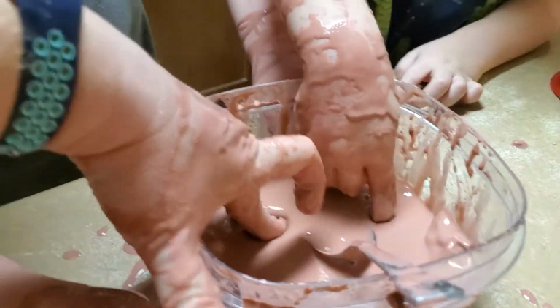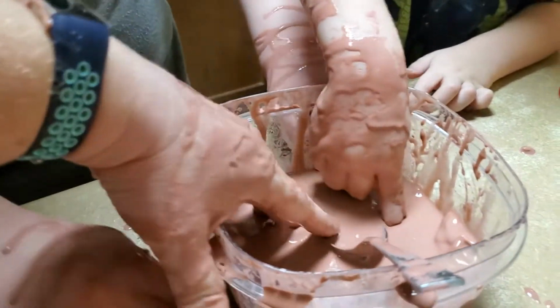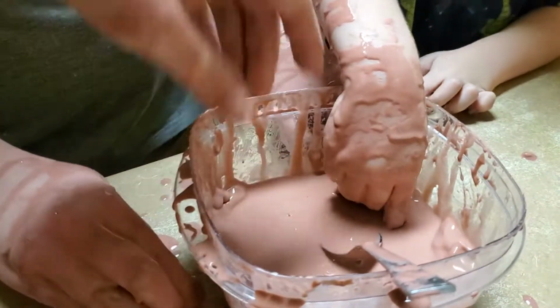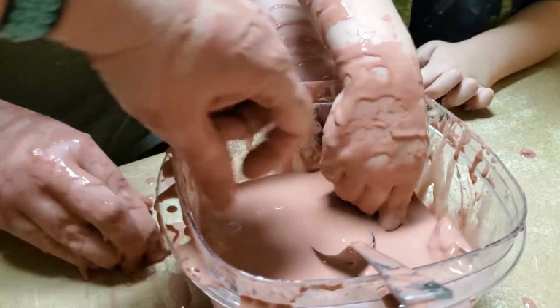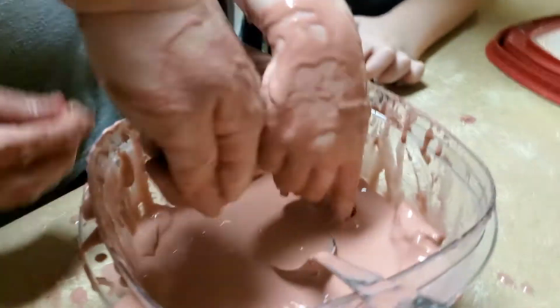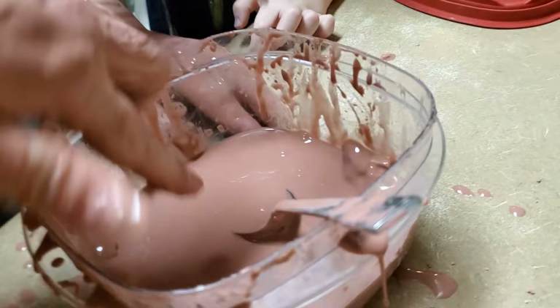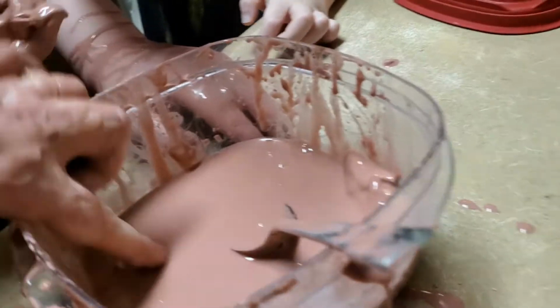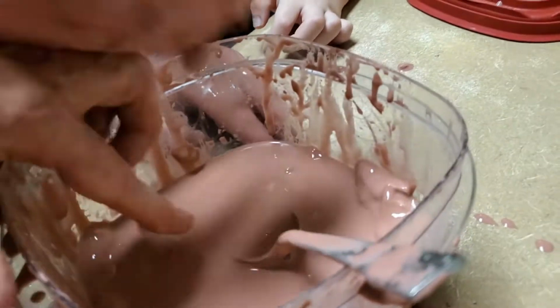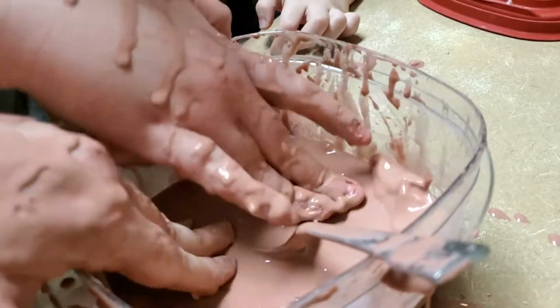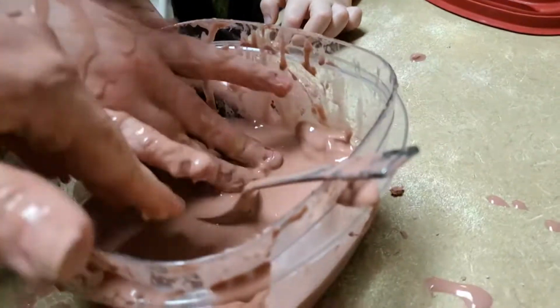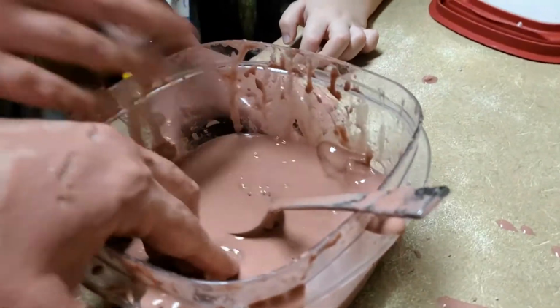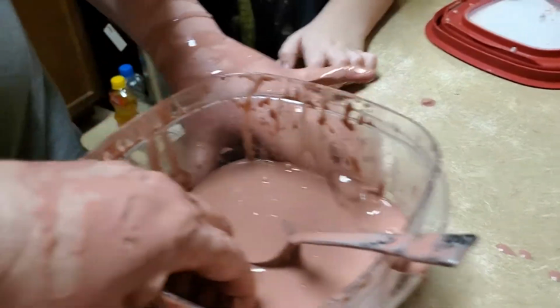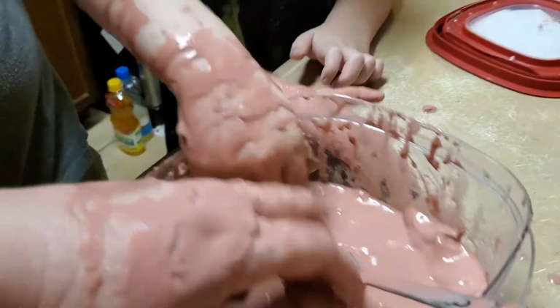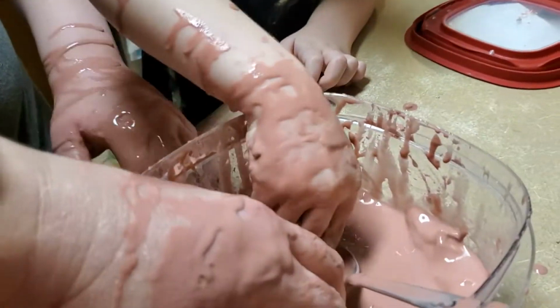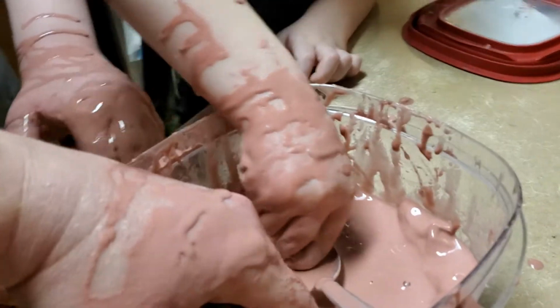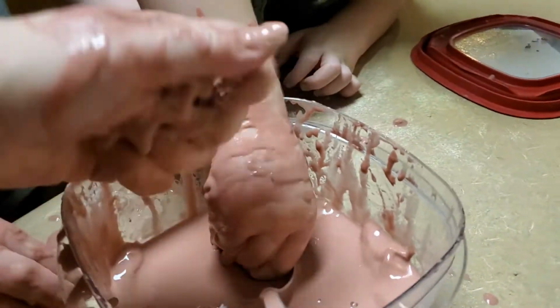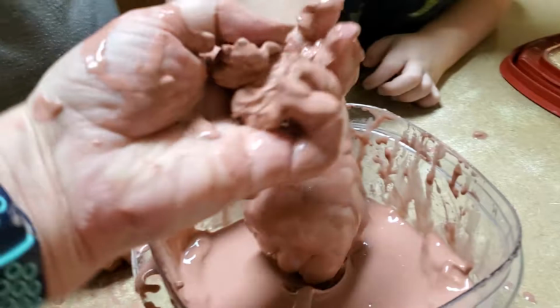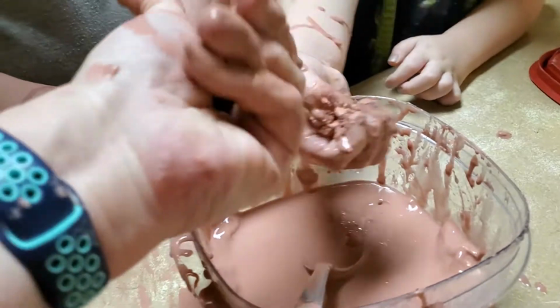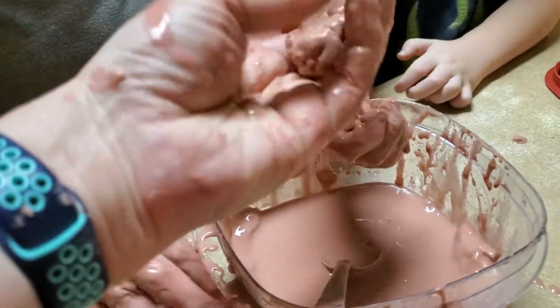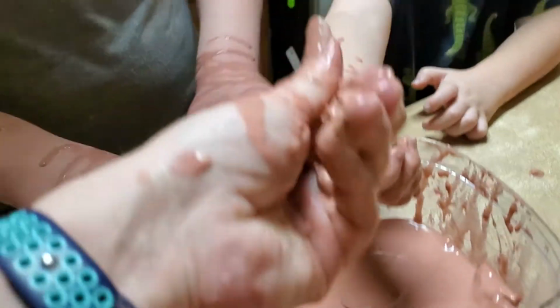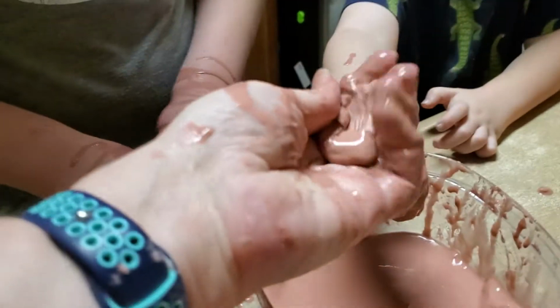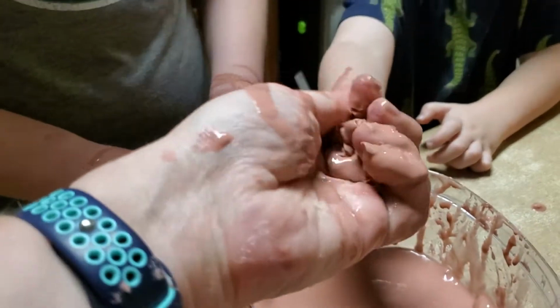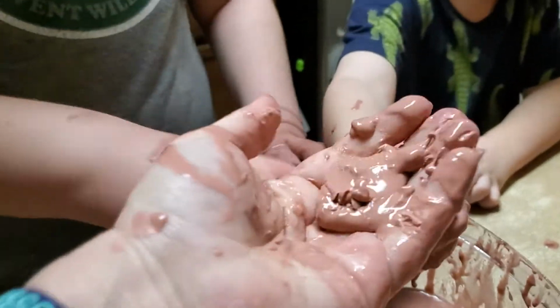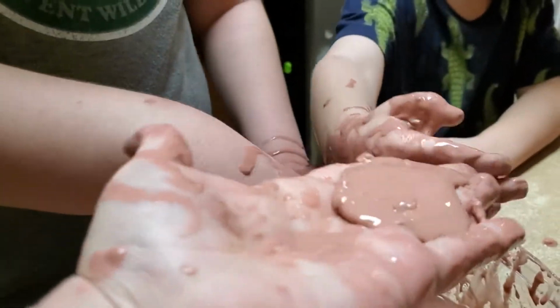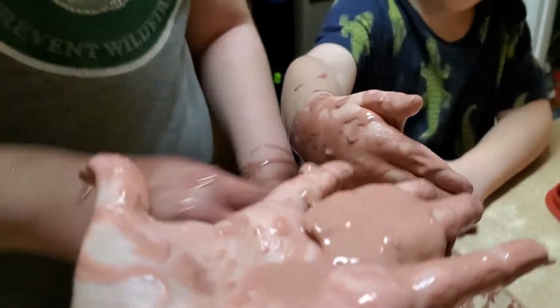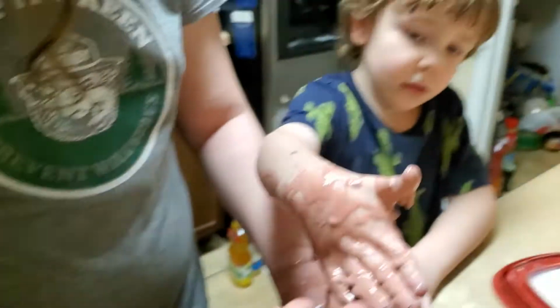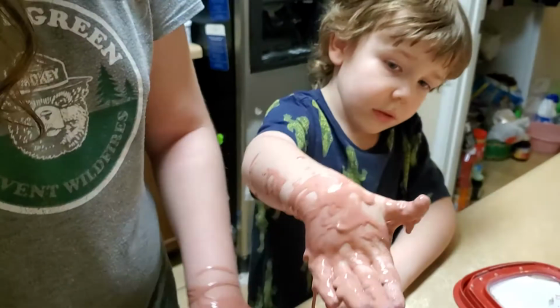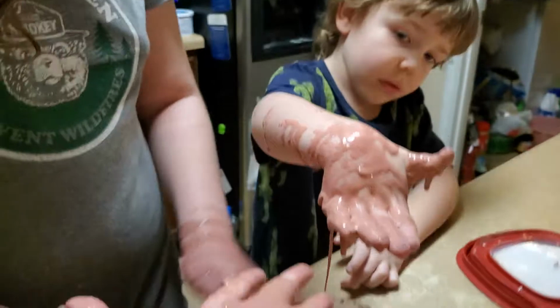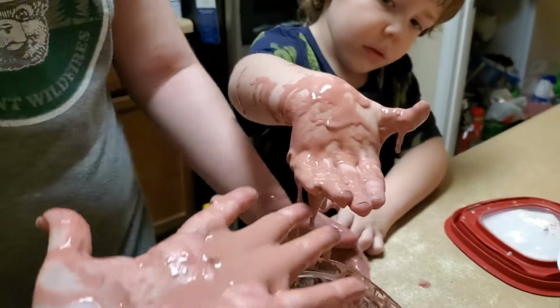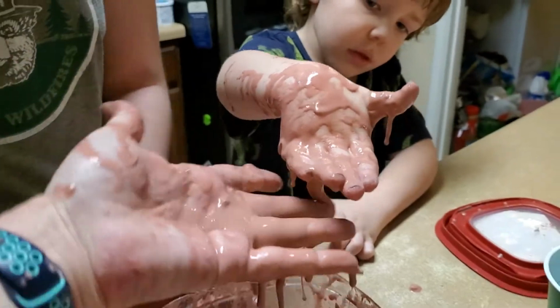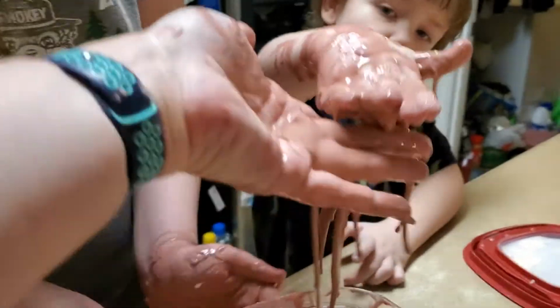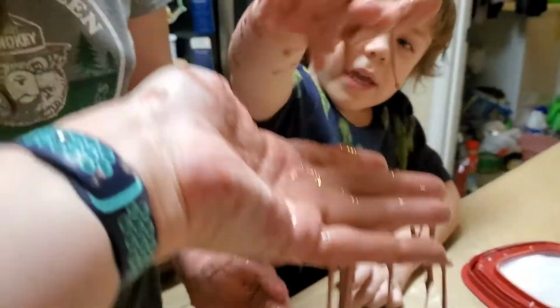It'd be greater if we had thicker oobleck because you go poke, poke. She didn't see it before I cleaned up — she would have been really mad if she'd seen that. I cleaned up for a long time.